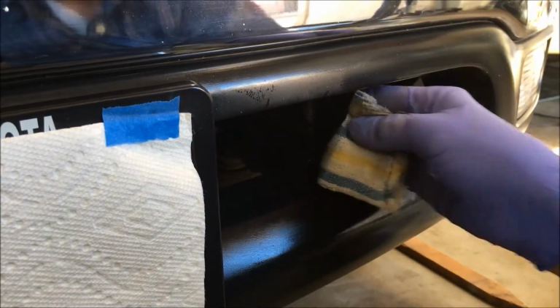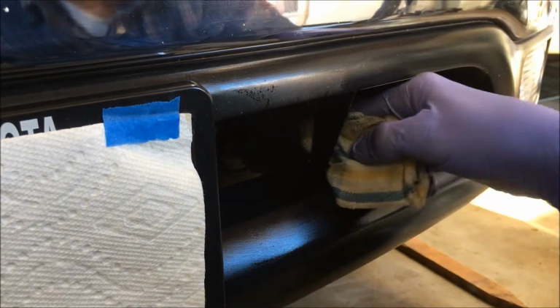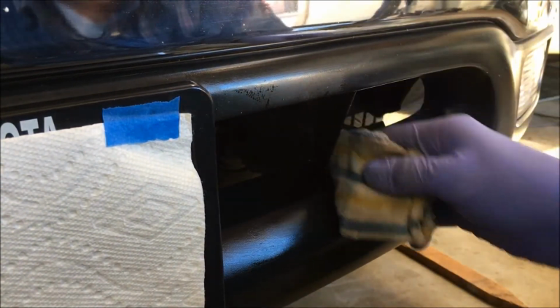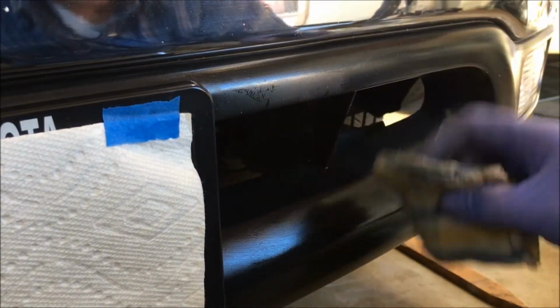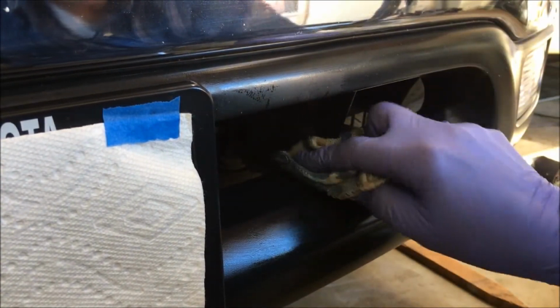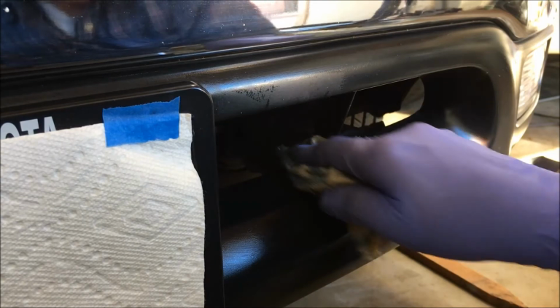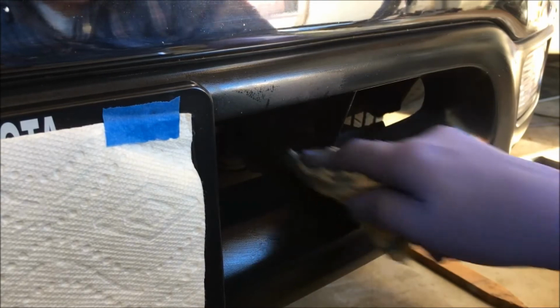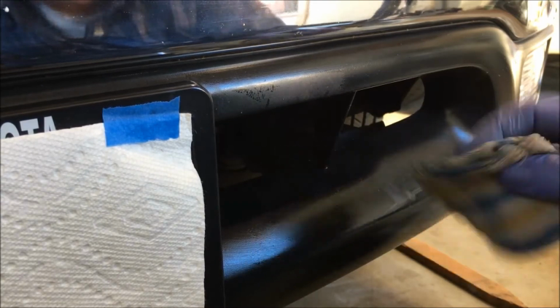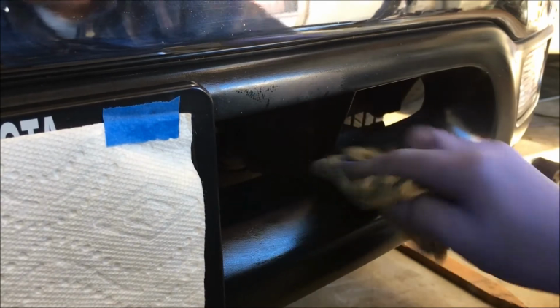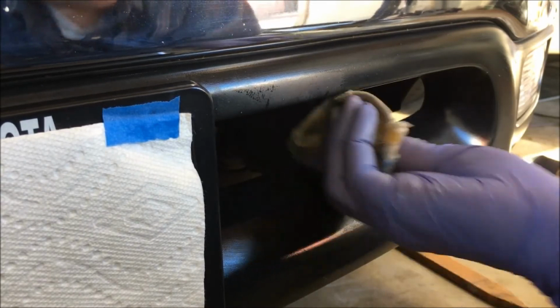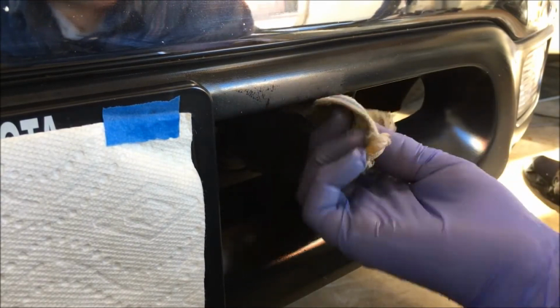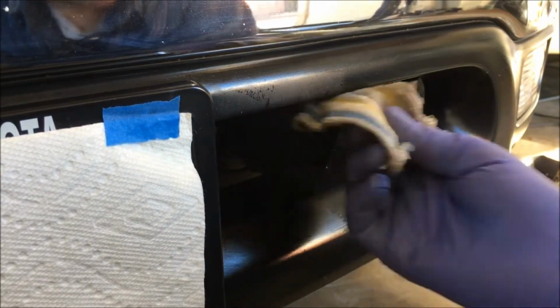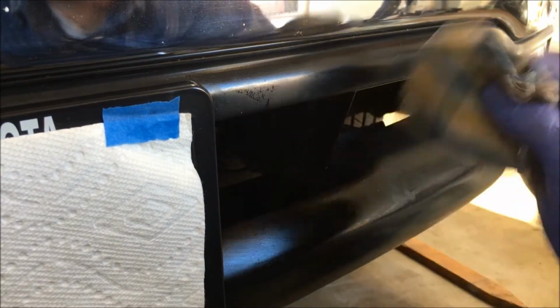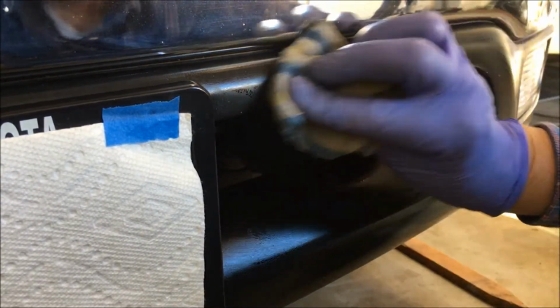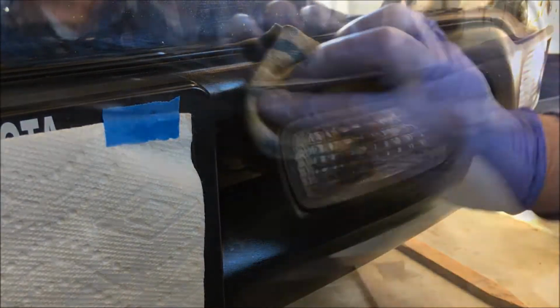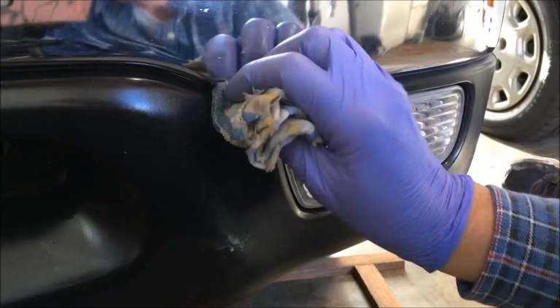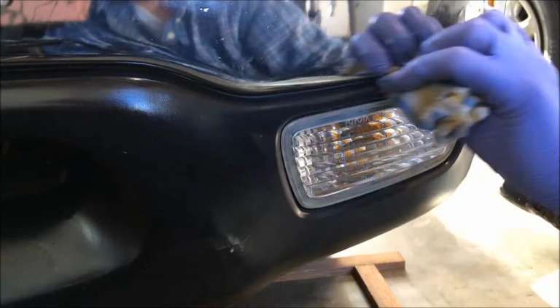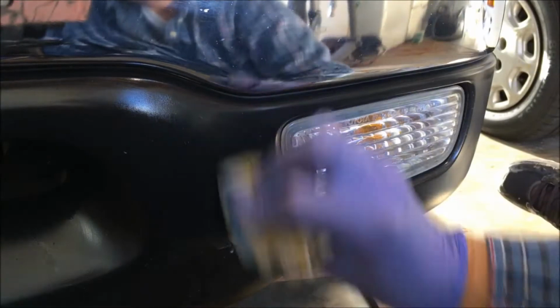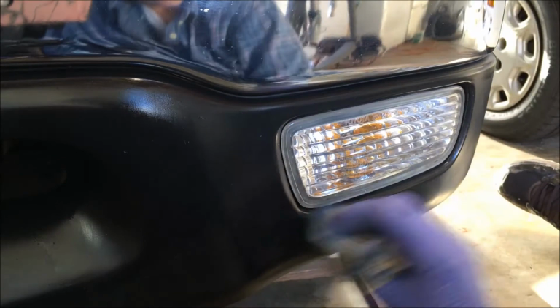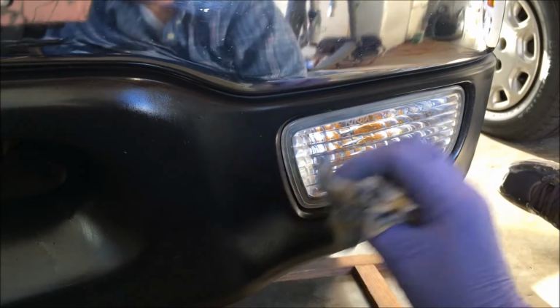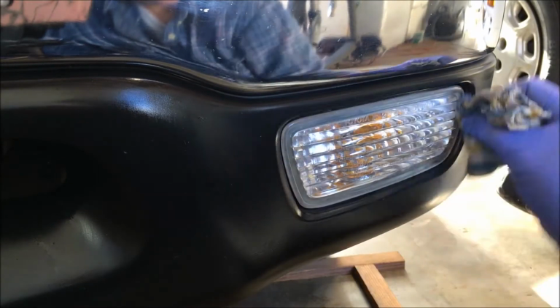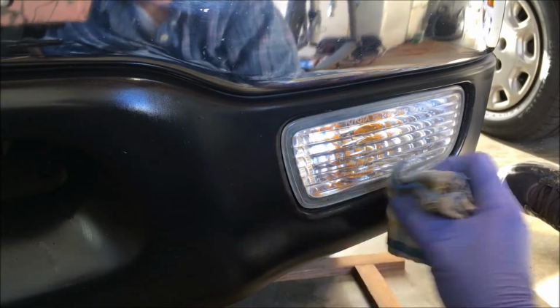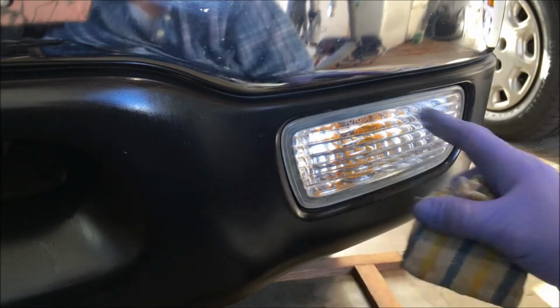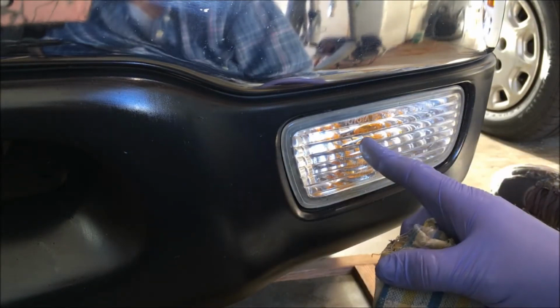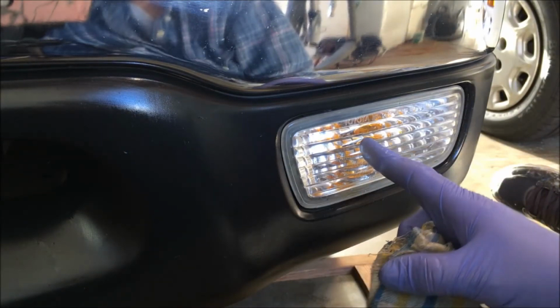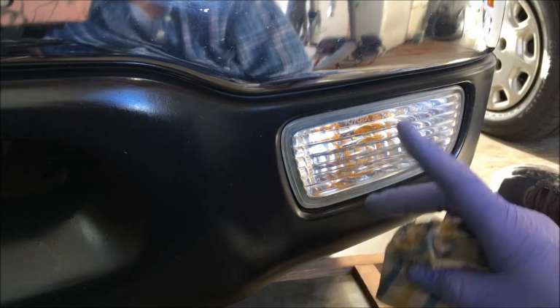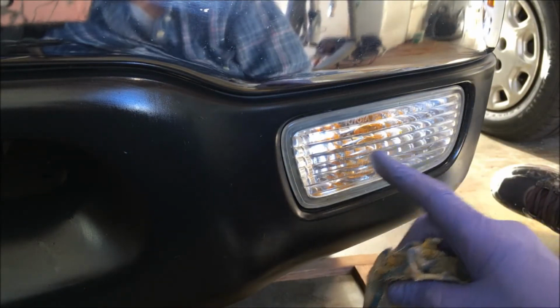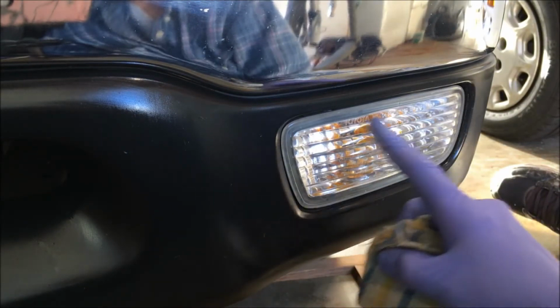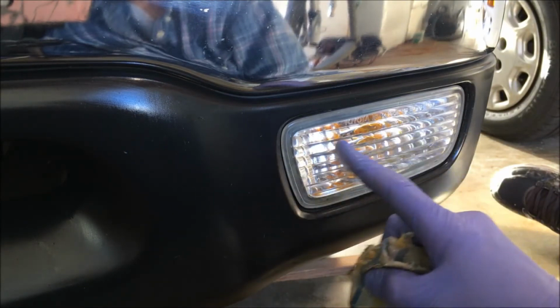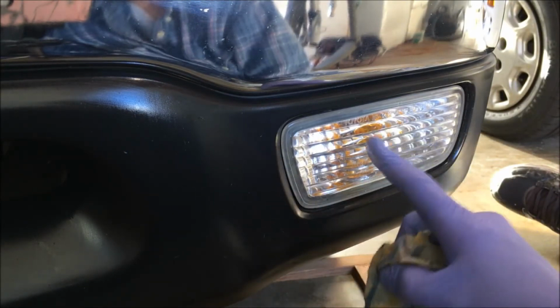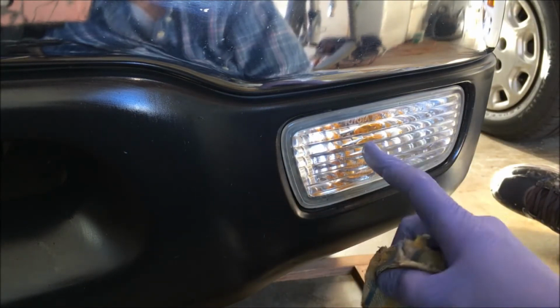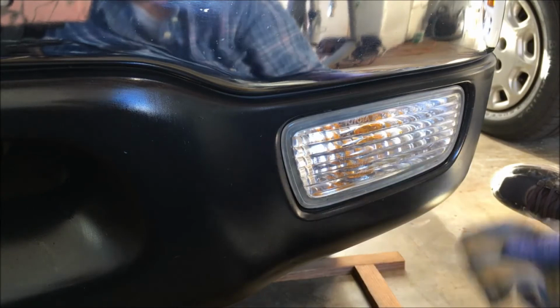It is the best stuff I've ever used to protect the black trim on my car. You can put it on the lights of your car — I don't. I use Mother's carnauba wax for that.